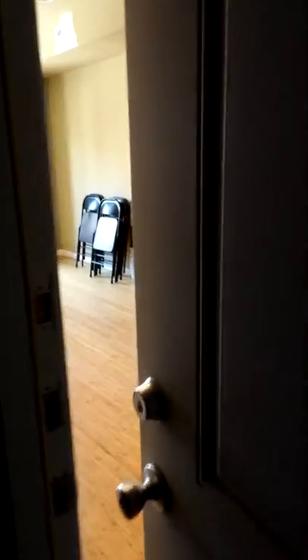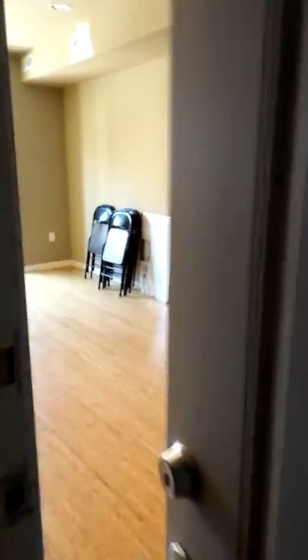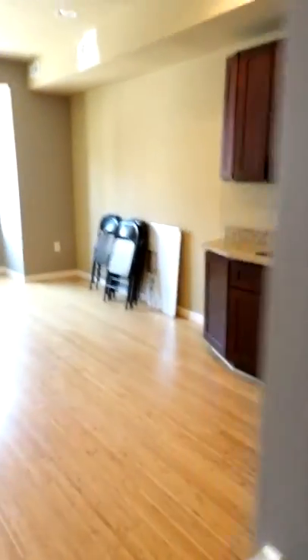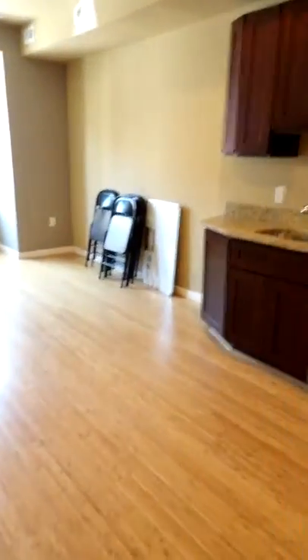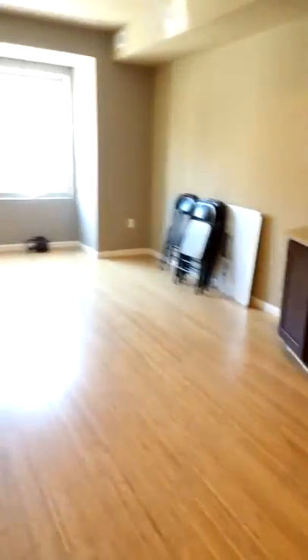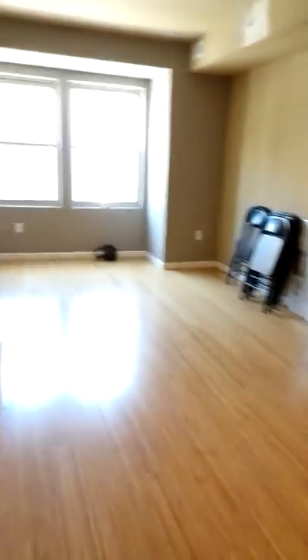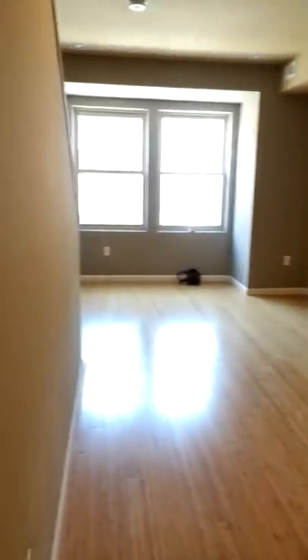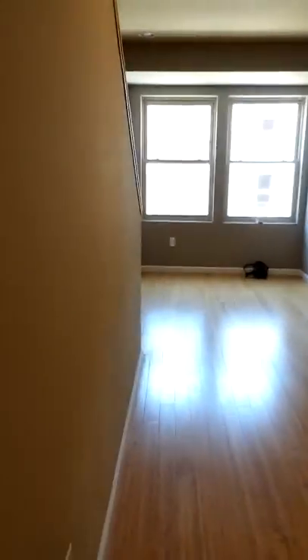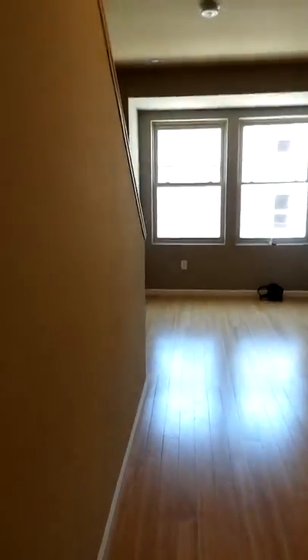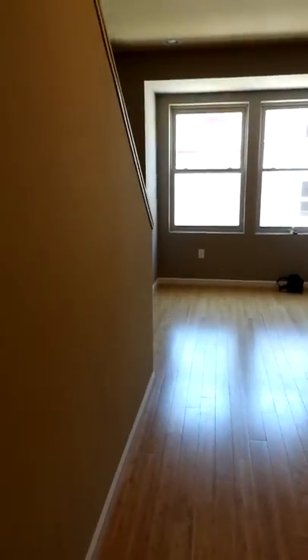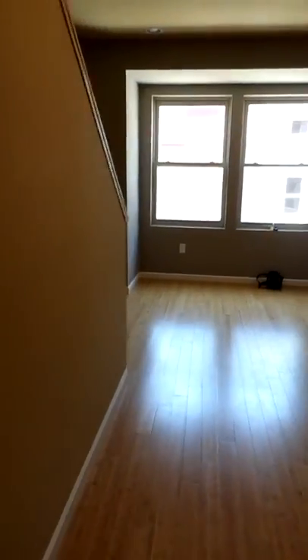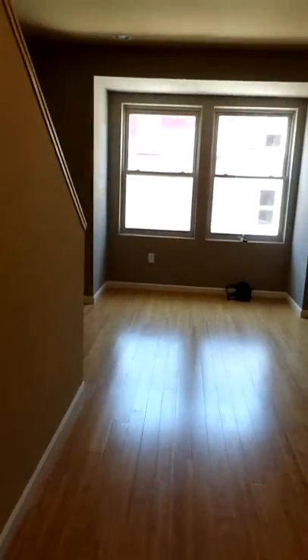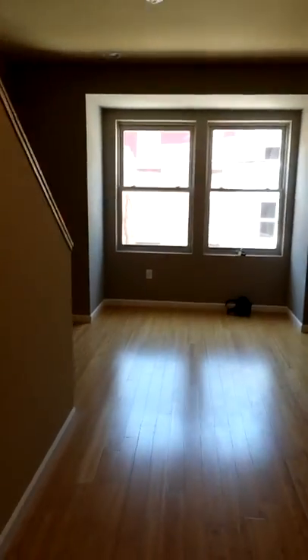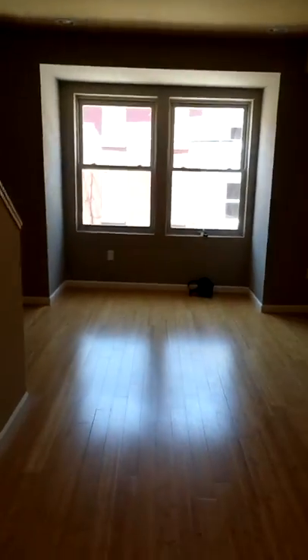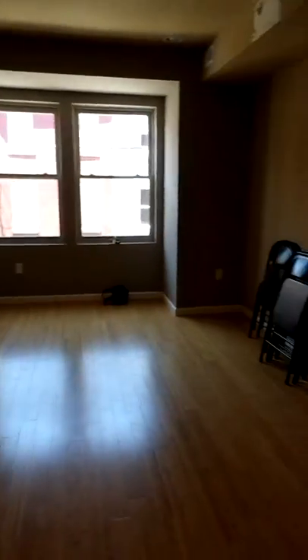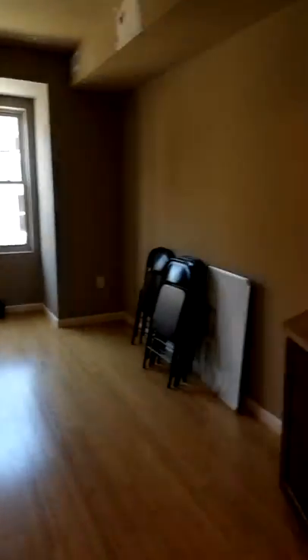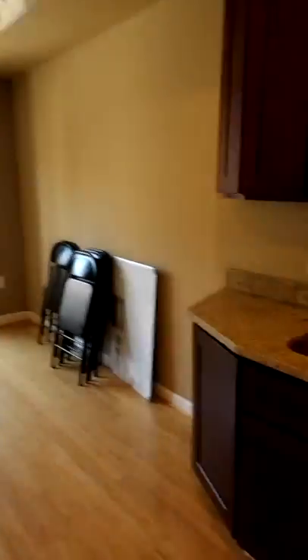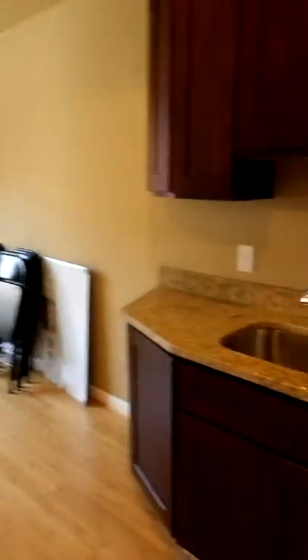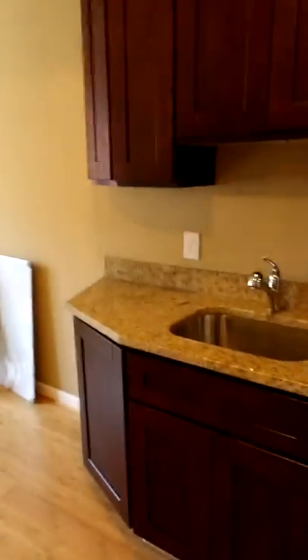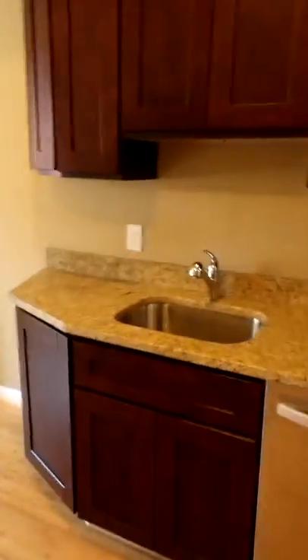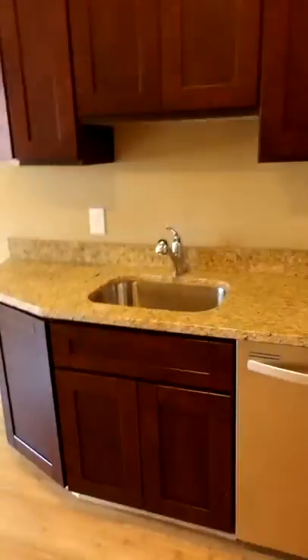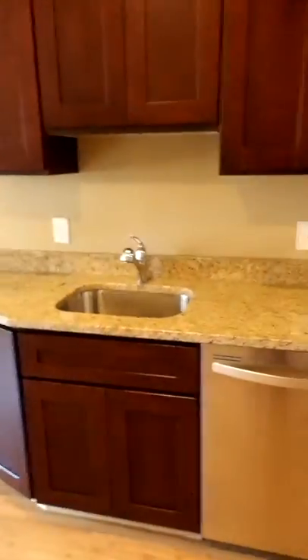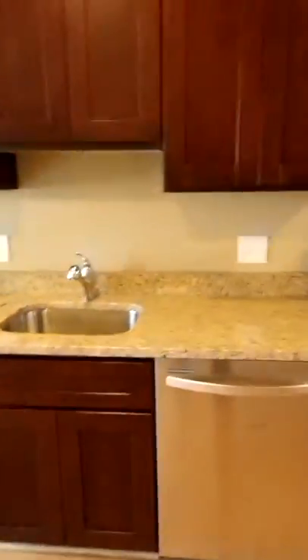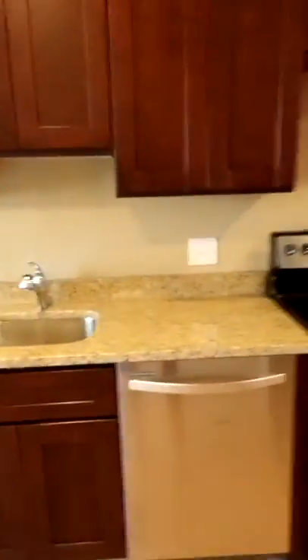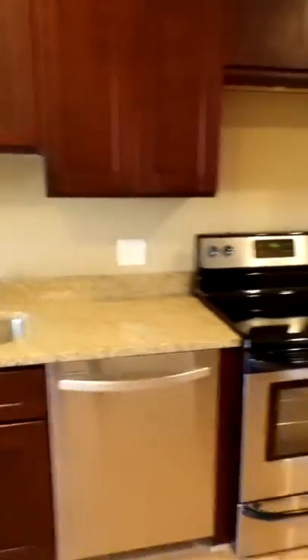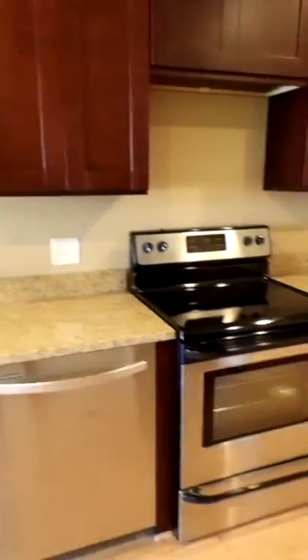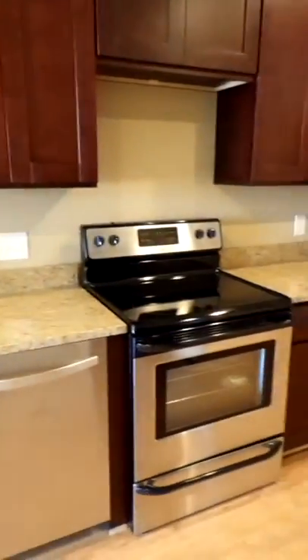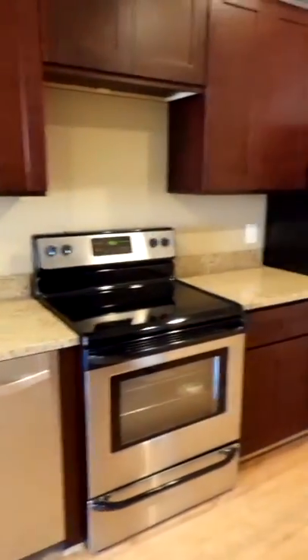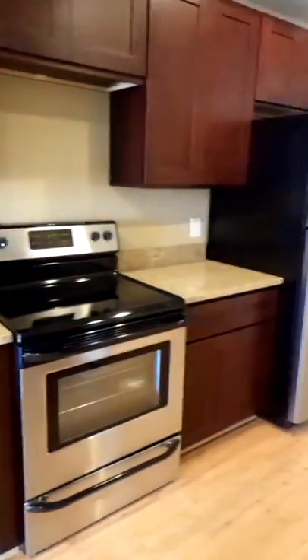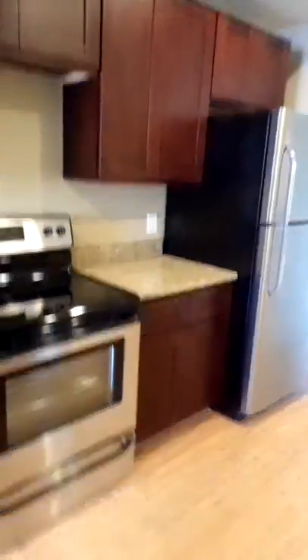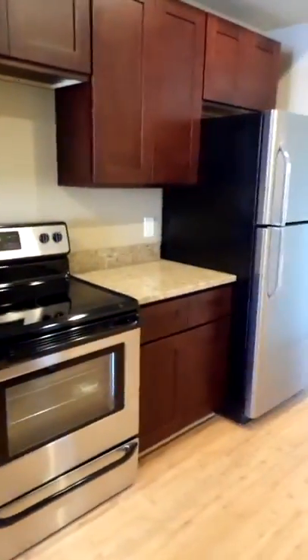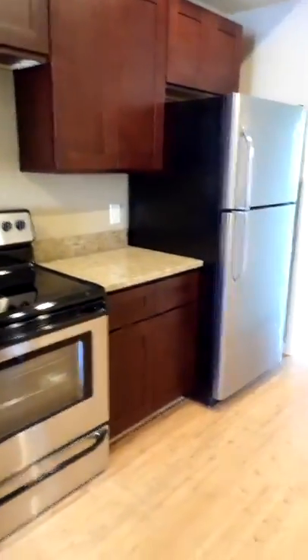Here we are at 1741 Gratz, a three-bedroom, two-bathroom, brand new construction unit in the Temple University area.